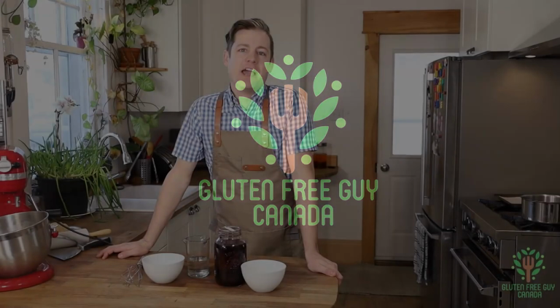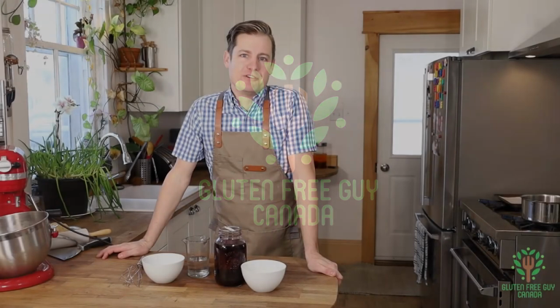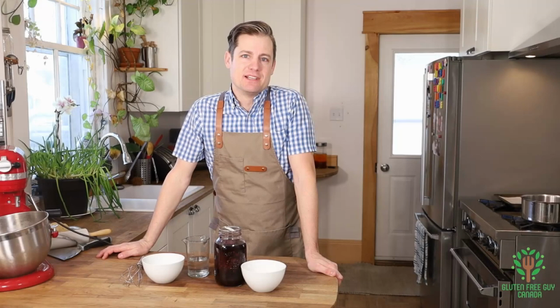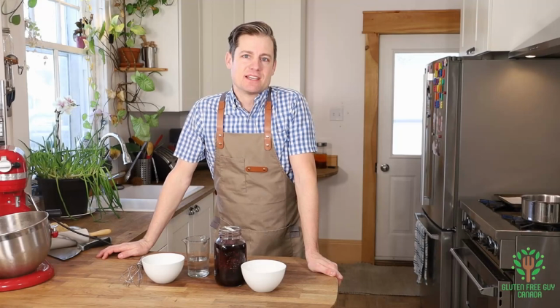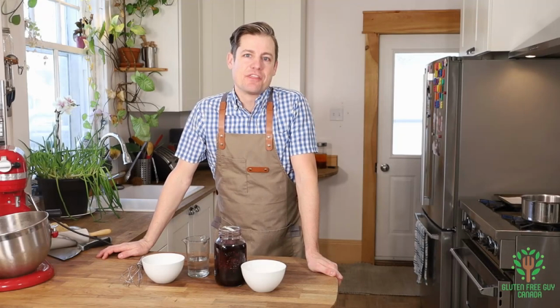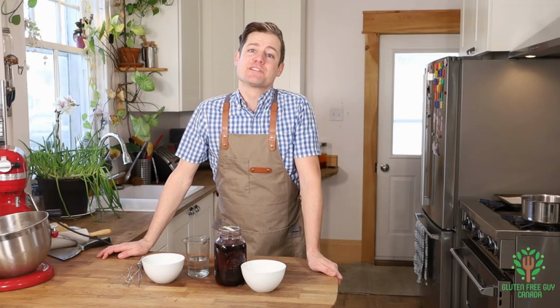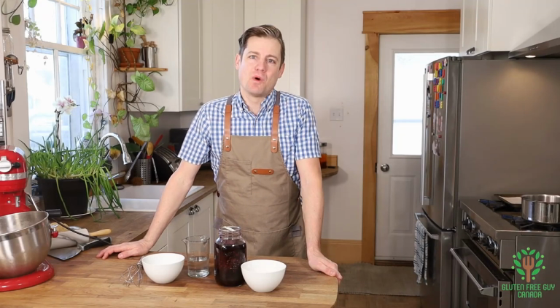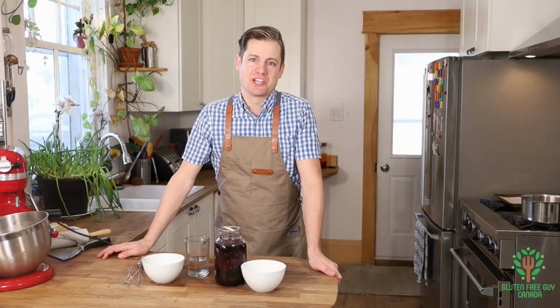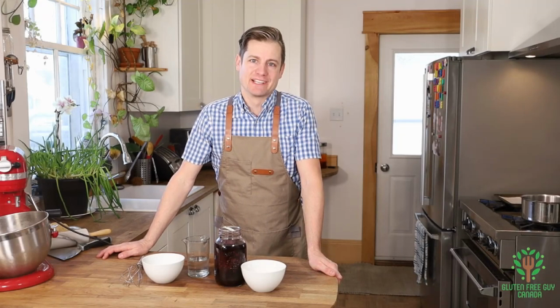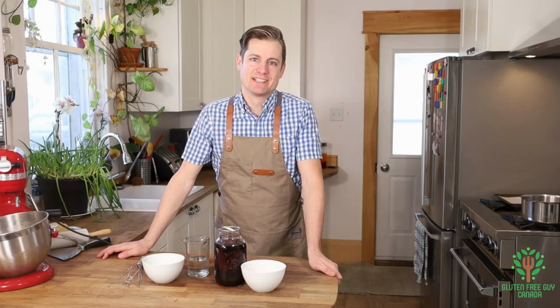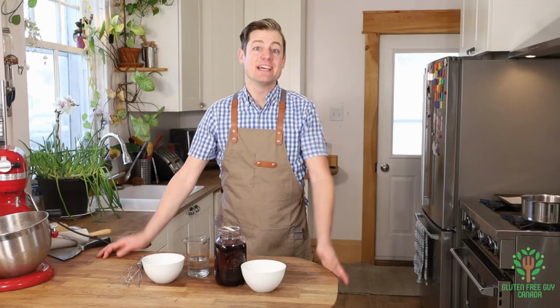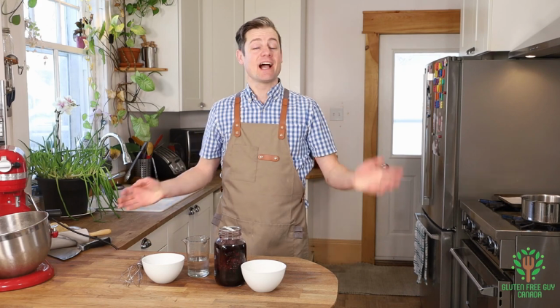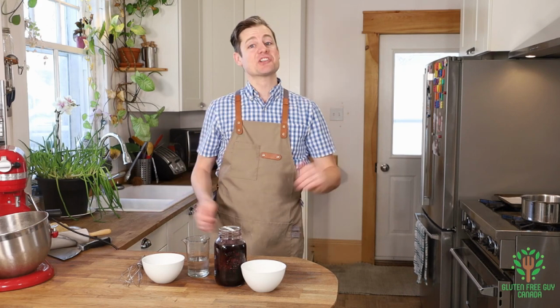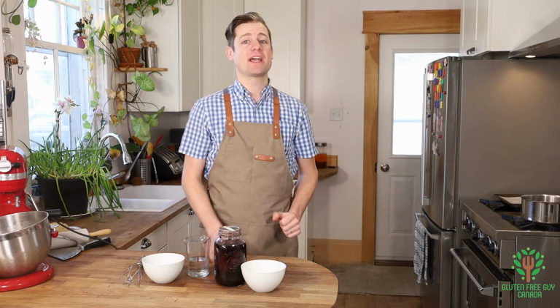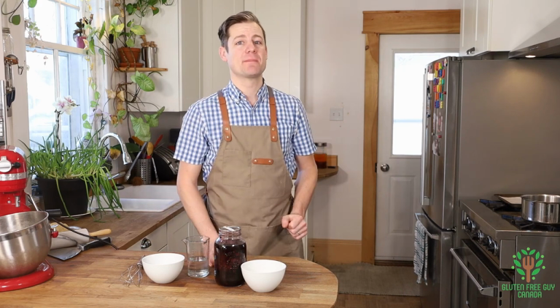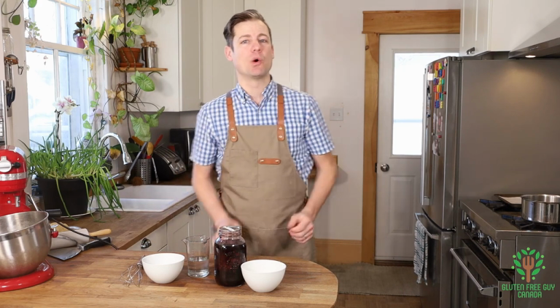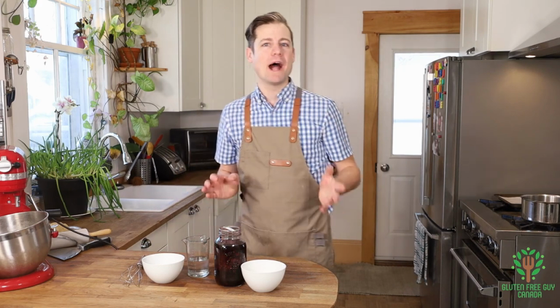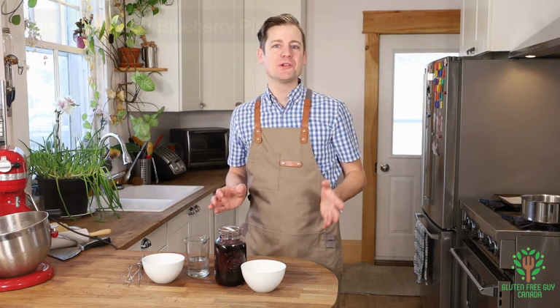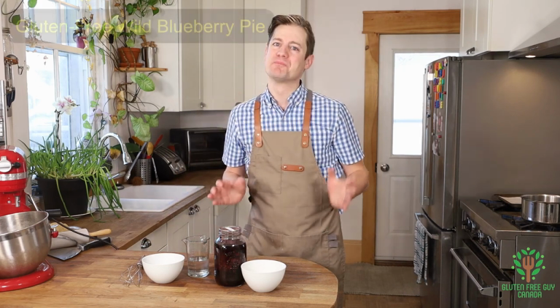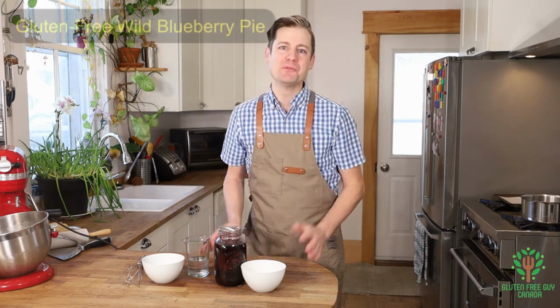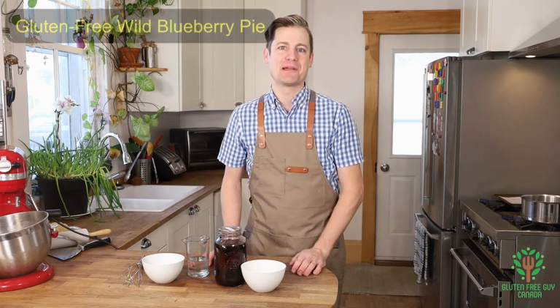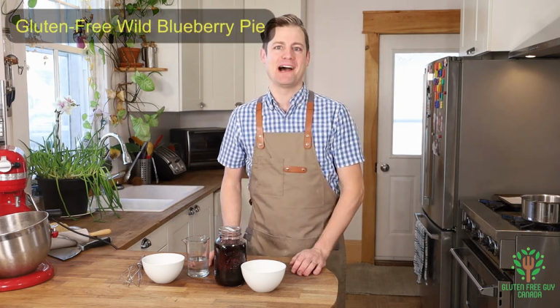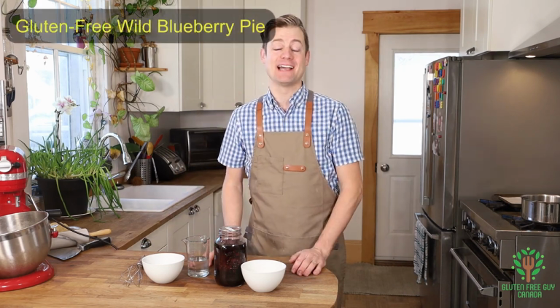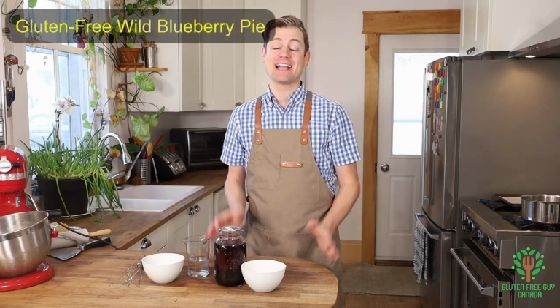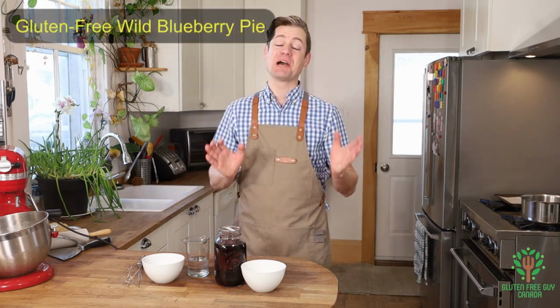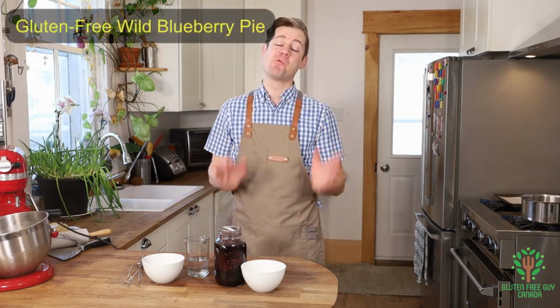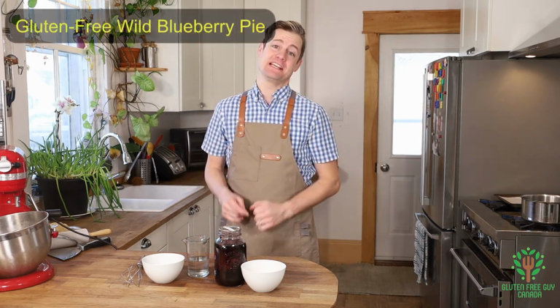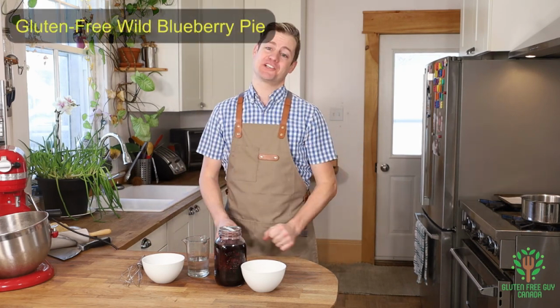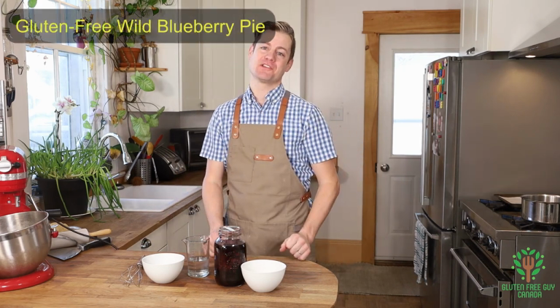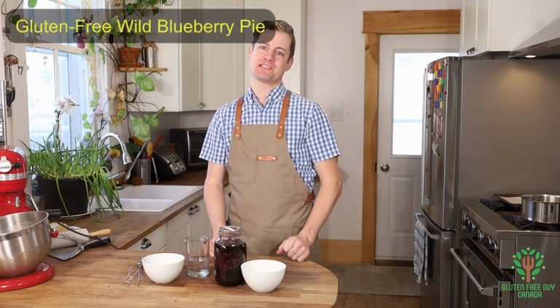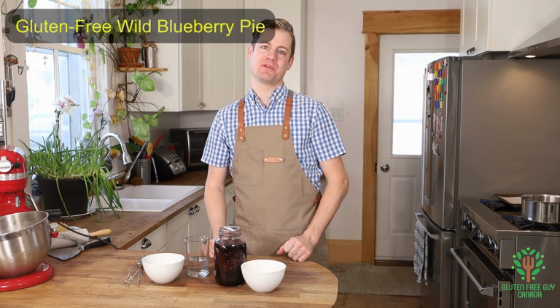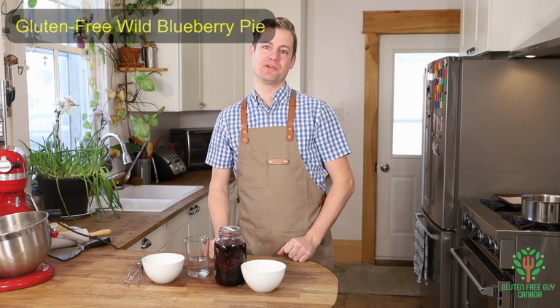Hey foodies! Thanks for watching. Today I'm going to show you how to make a wild blueberry pie. I can't wait to share this recipe with you.